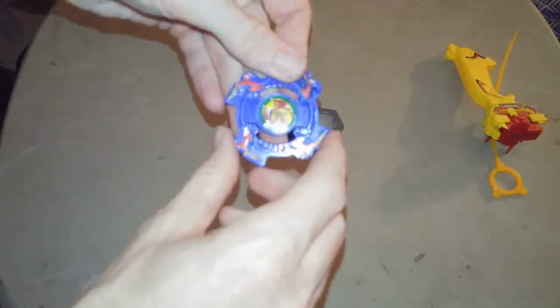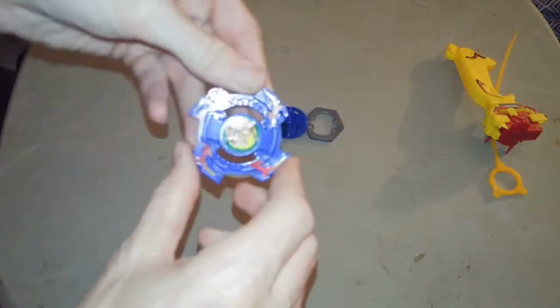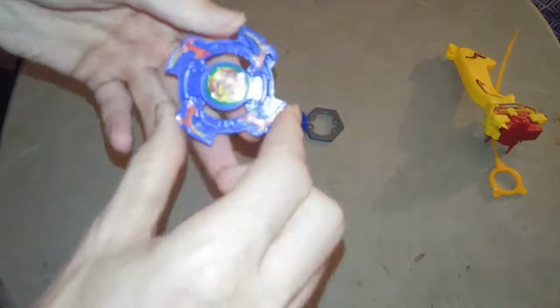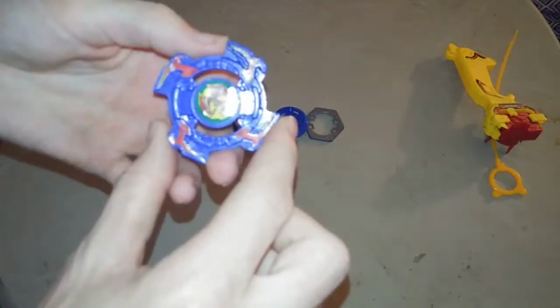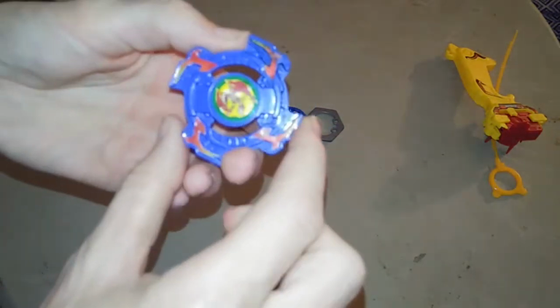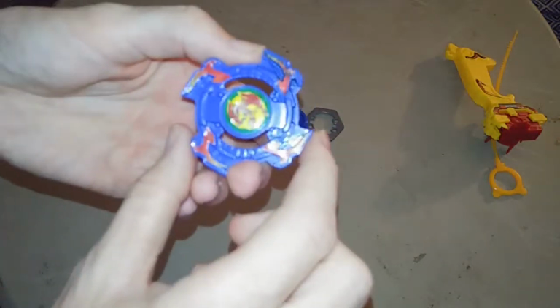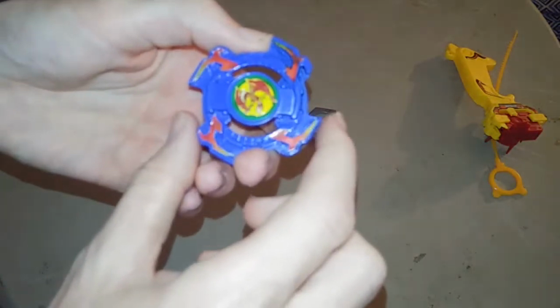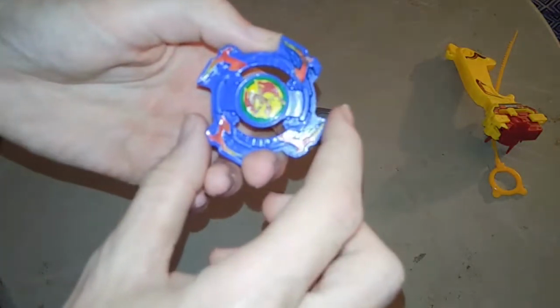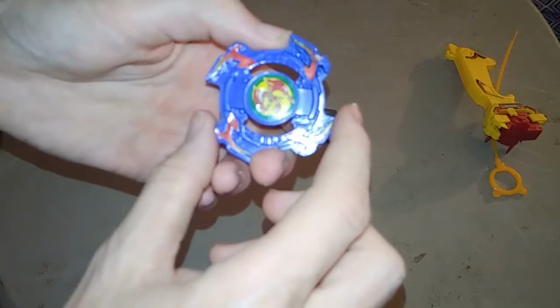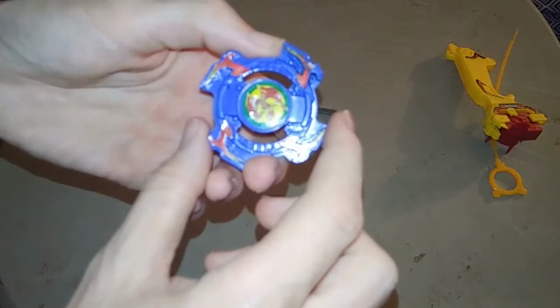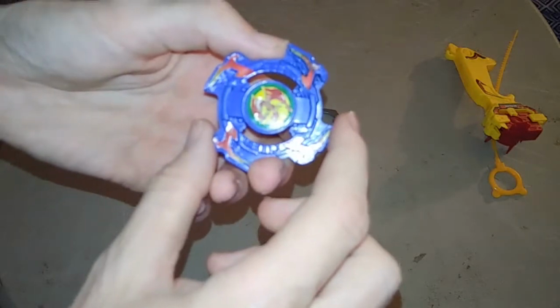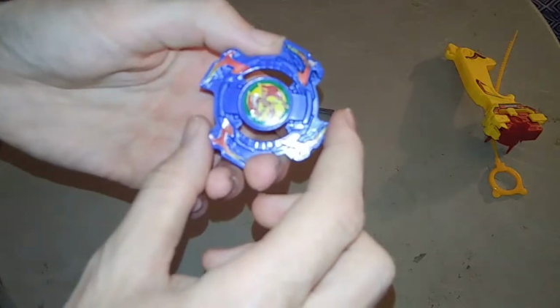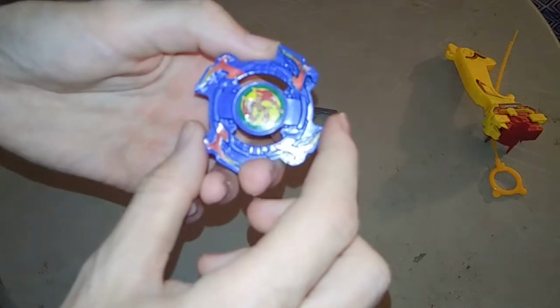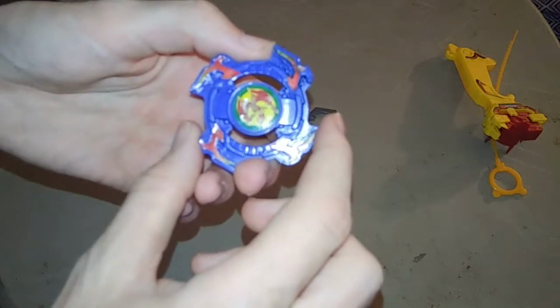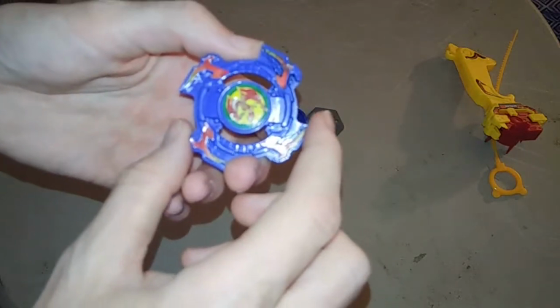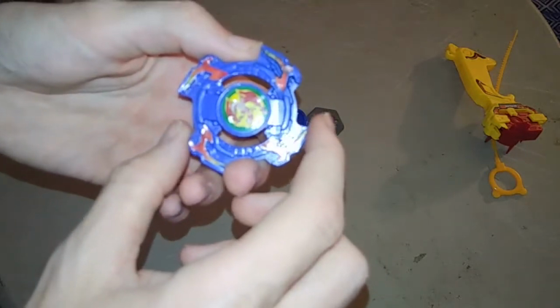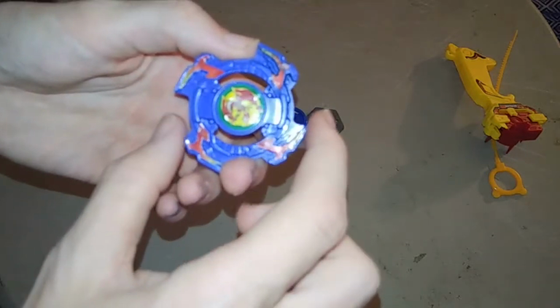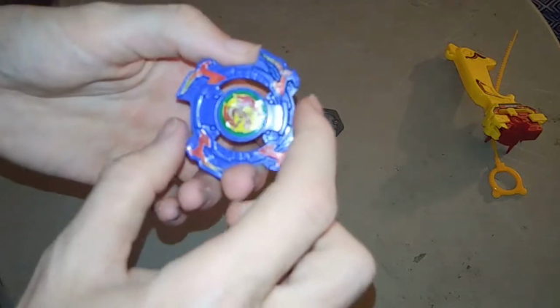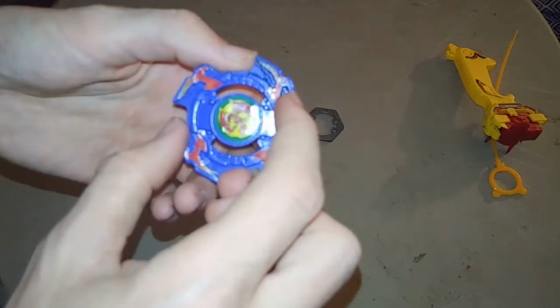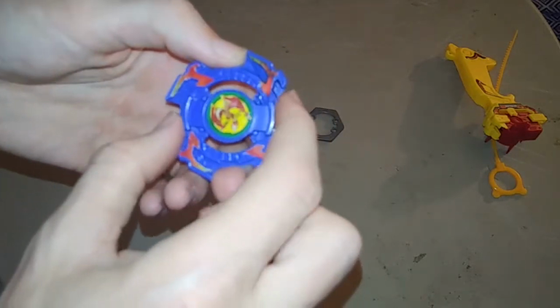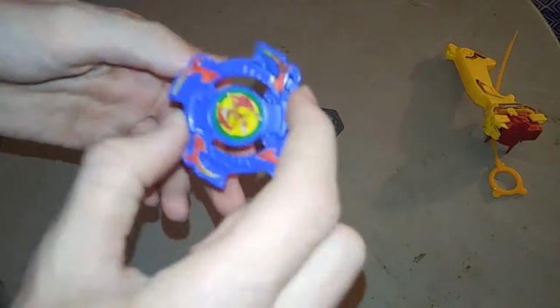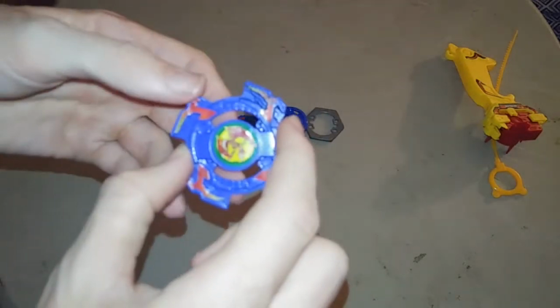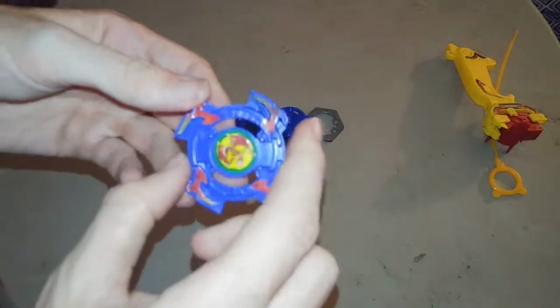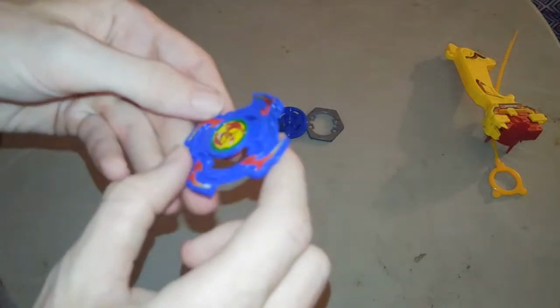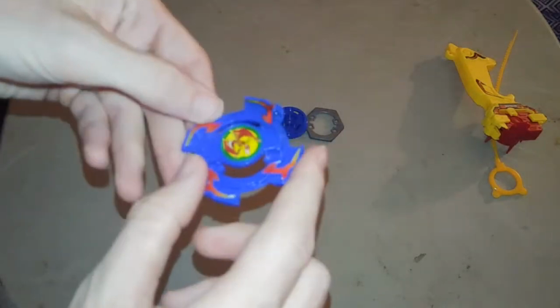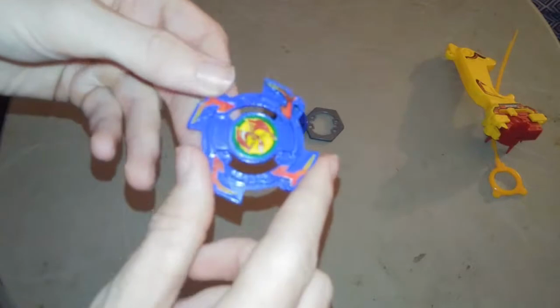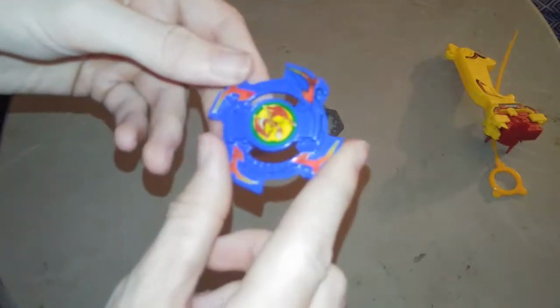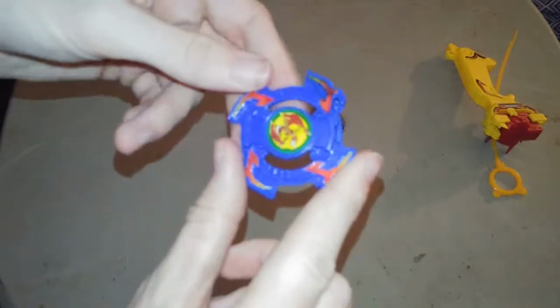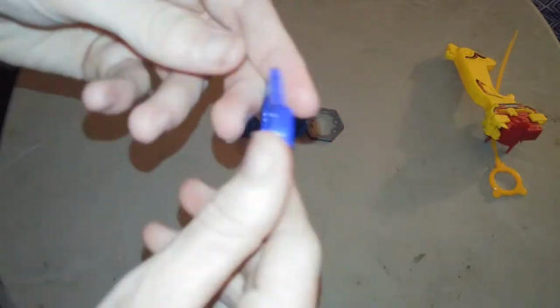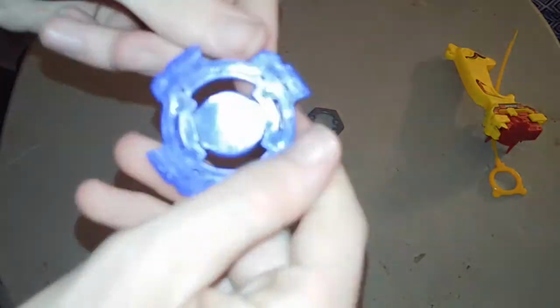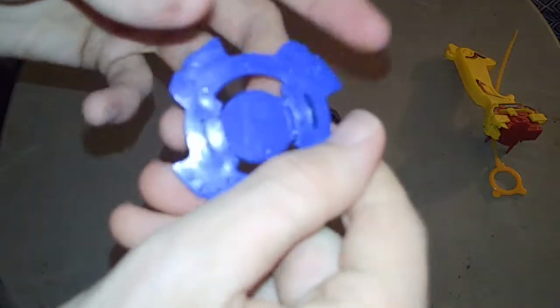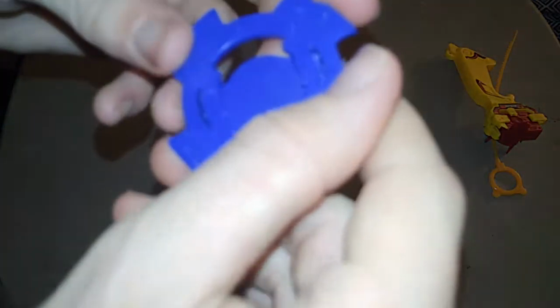This is a Hasbro Dronzer Auto Defensor Changer. I'm butchering the name, but yeah, it's Hasbro, you can tell.